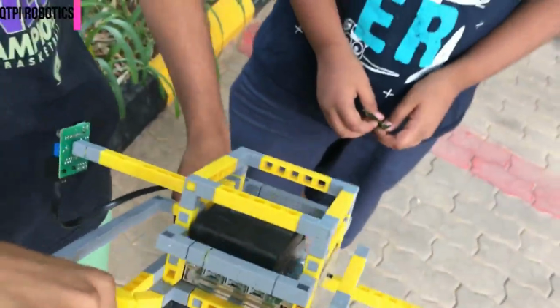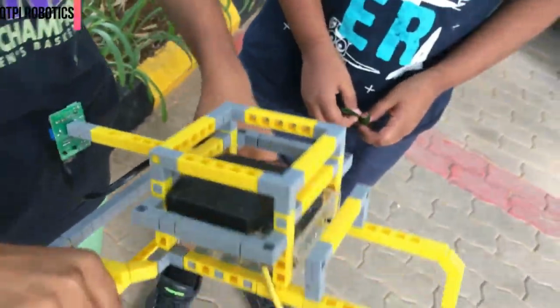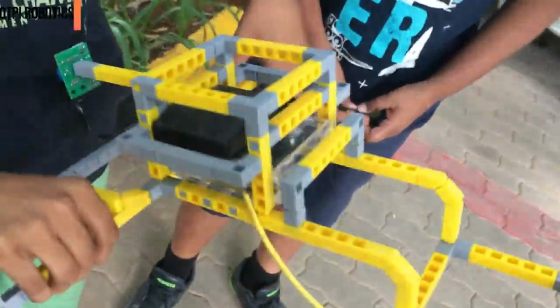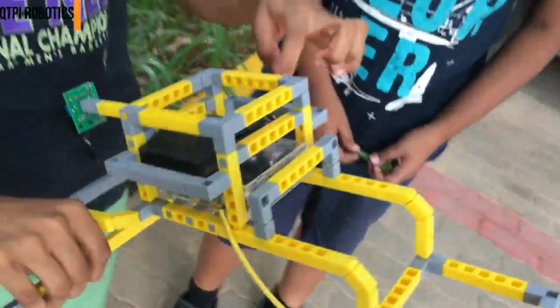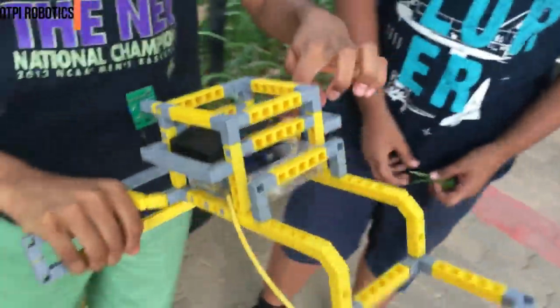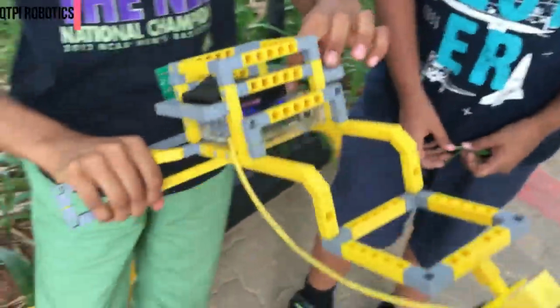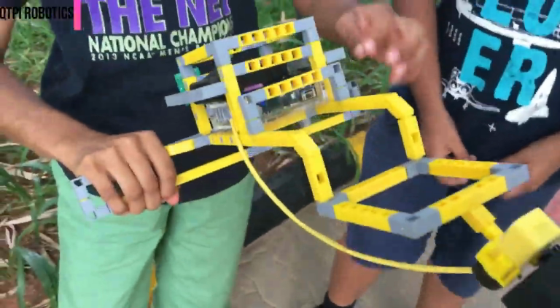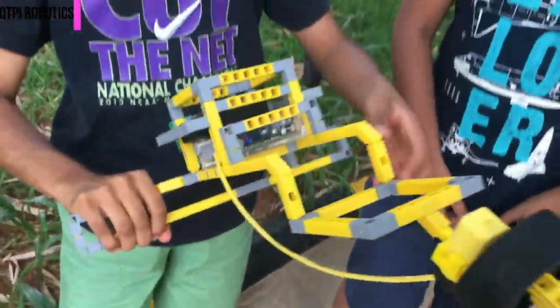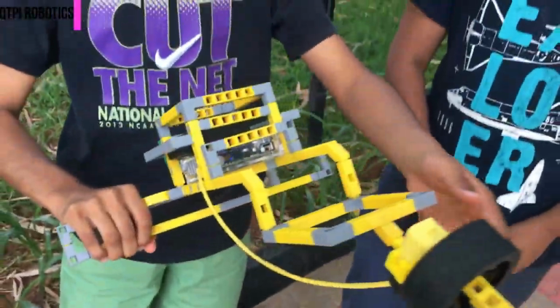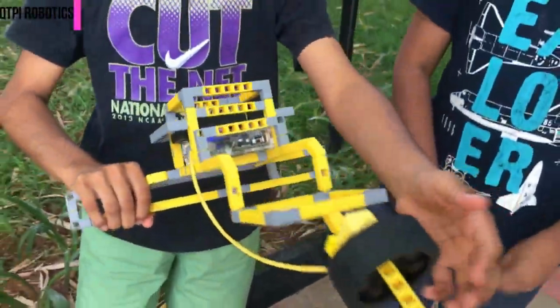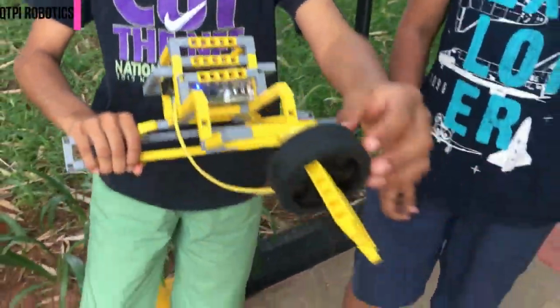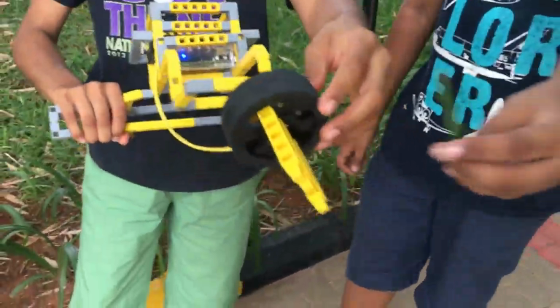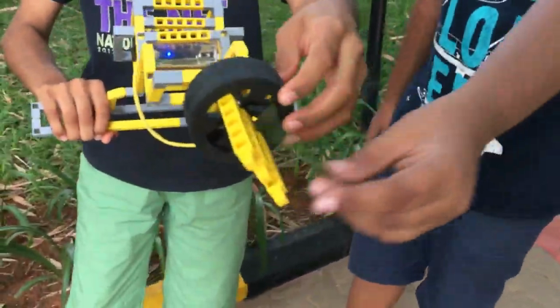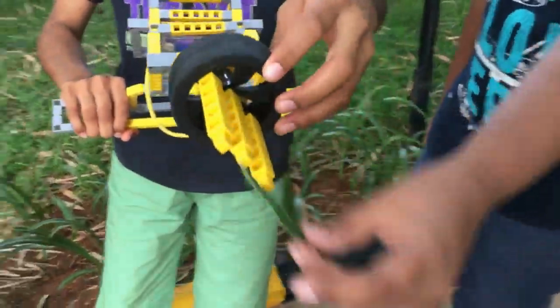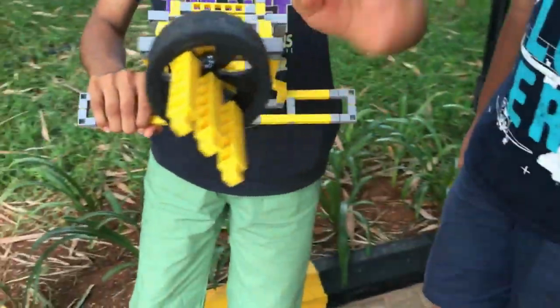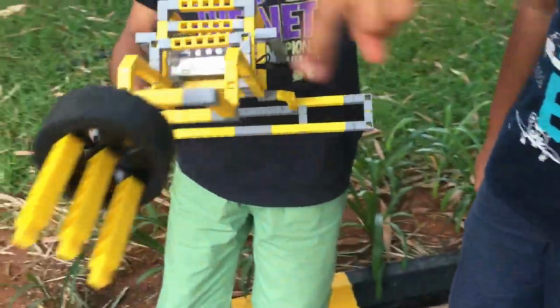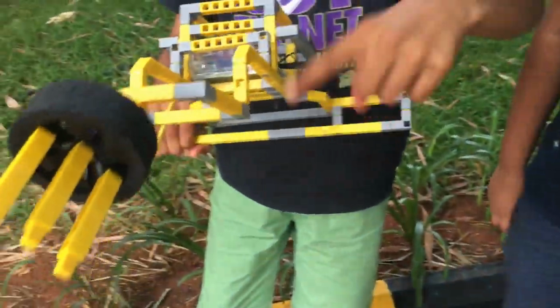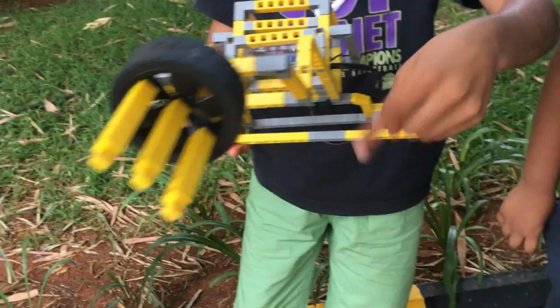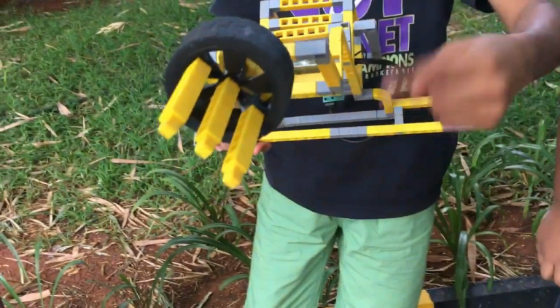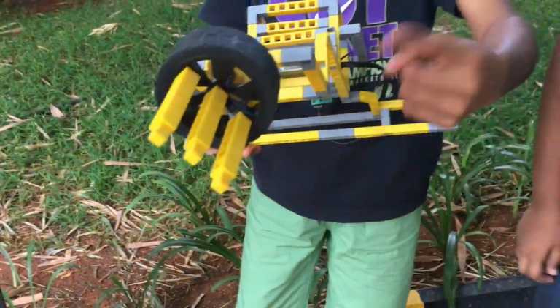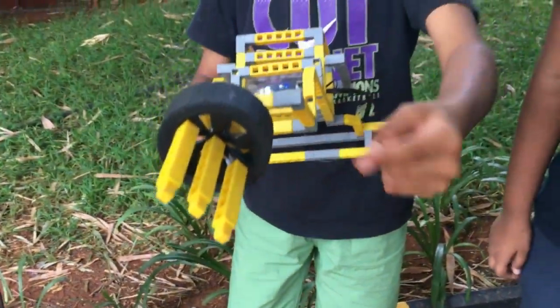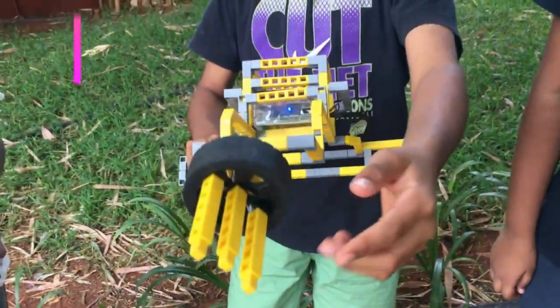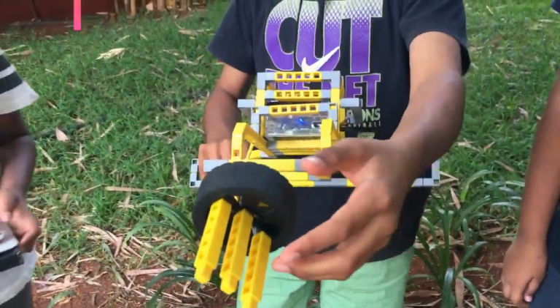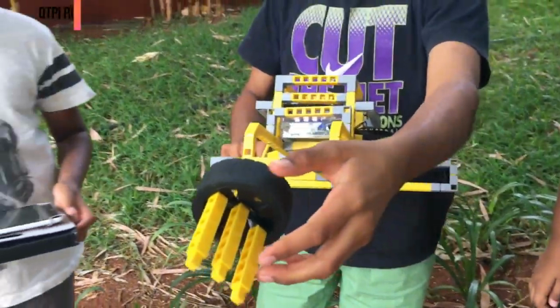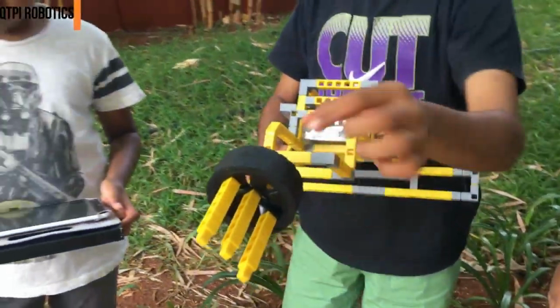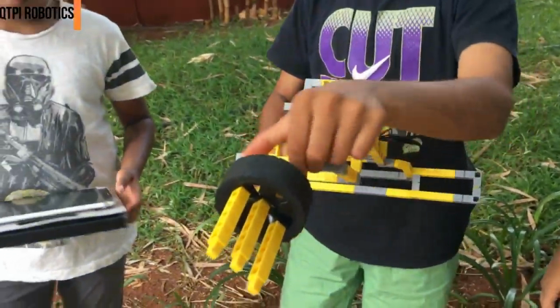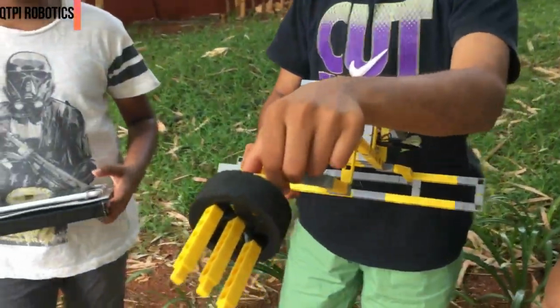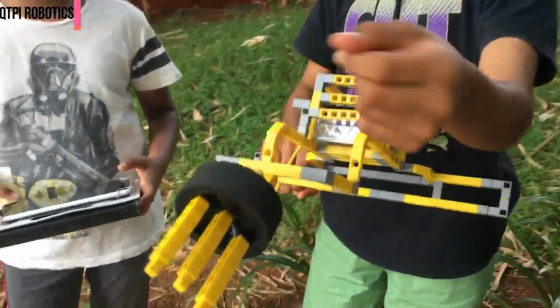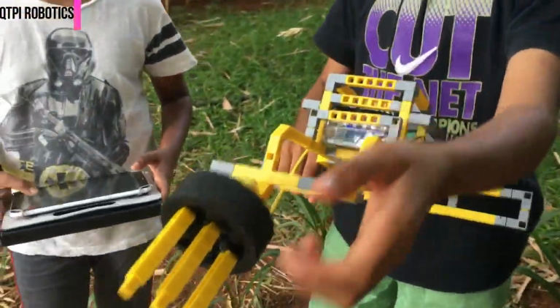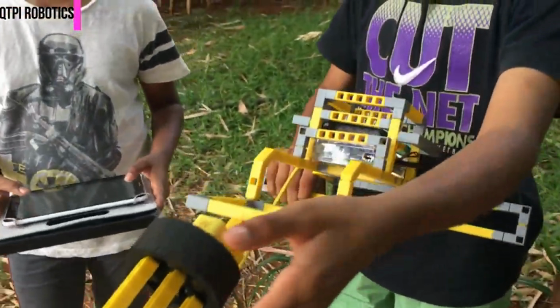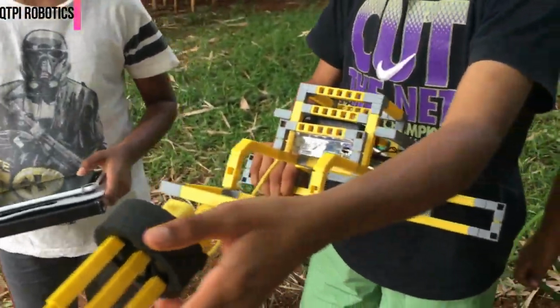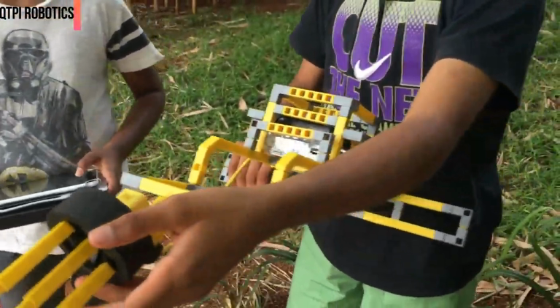So the battery and motherboard are right here. We use a wheel over here so that it rotates and connected to a motor obviously.